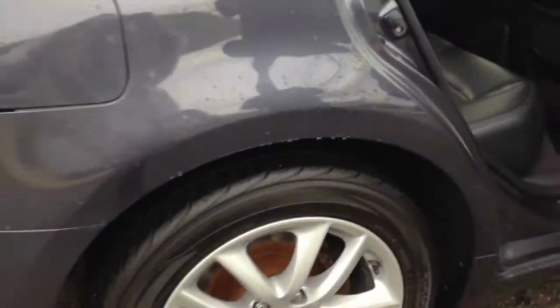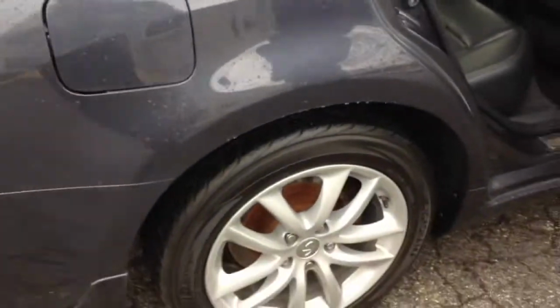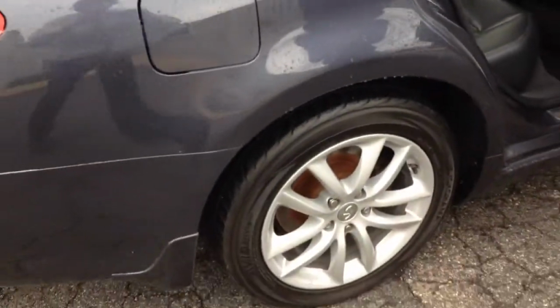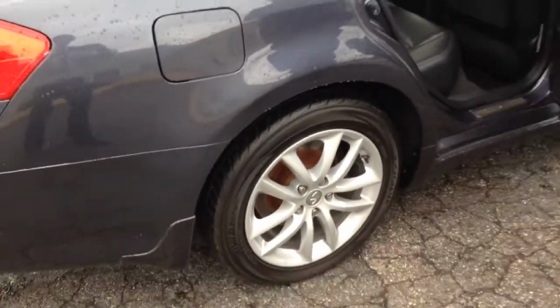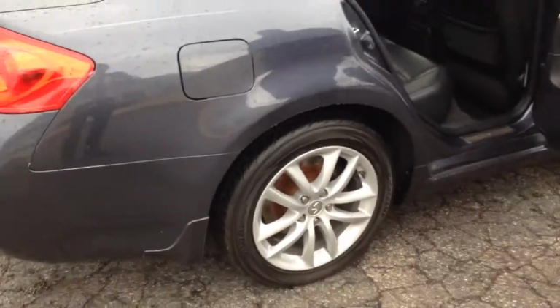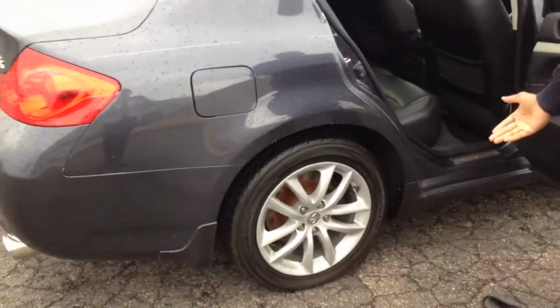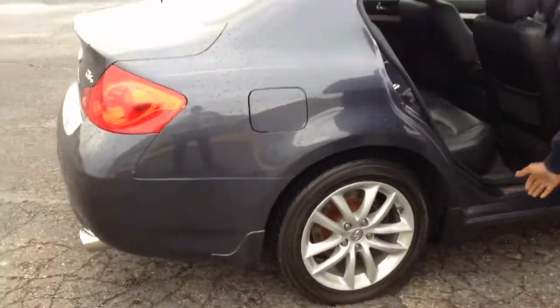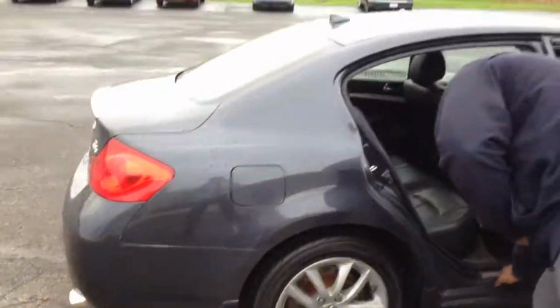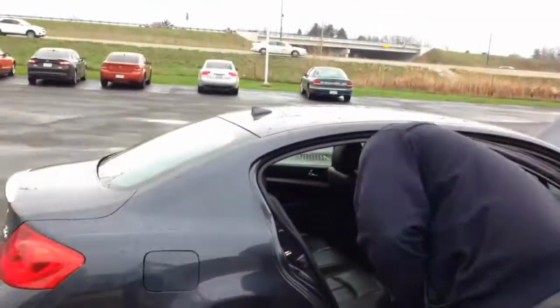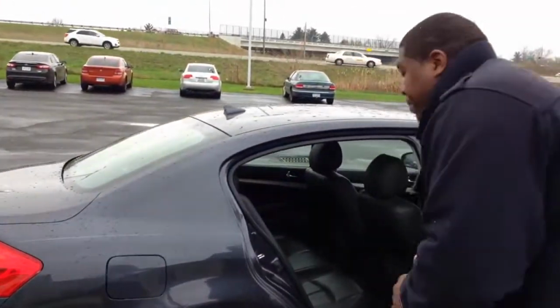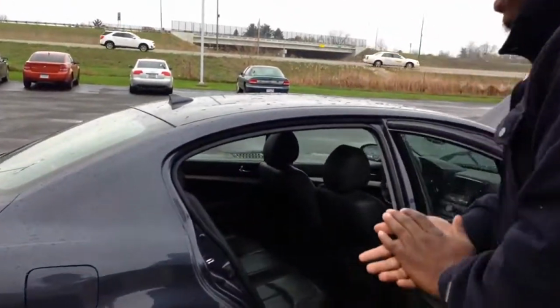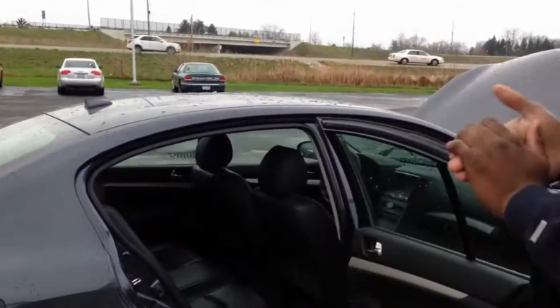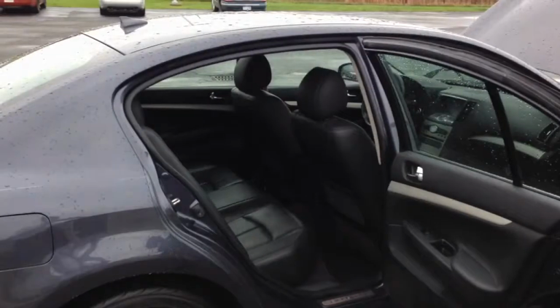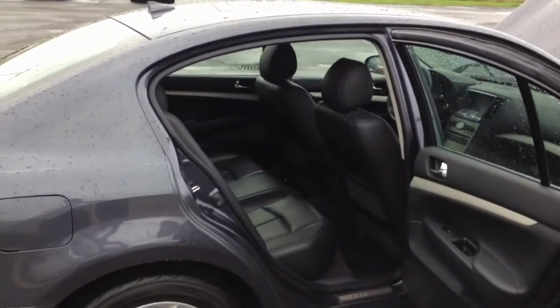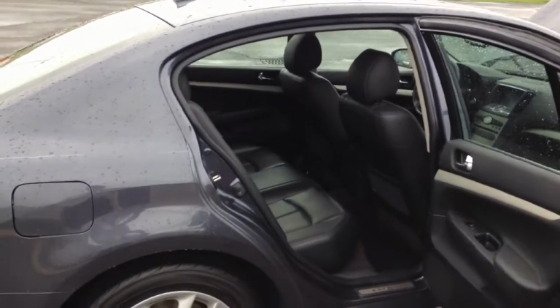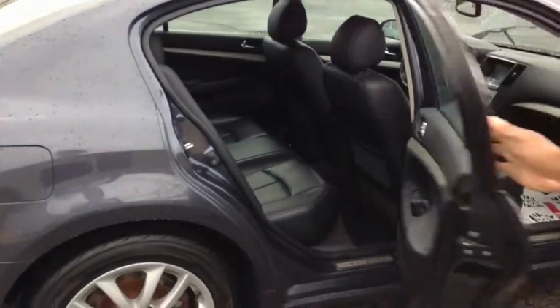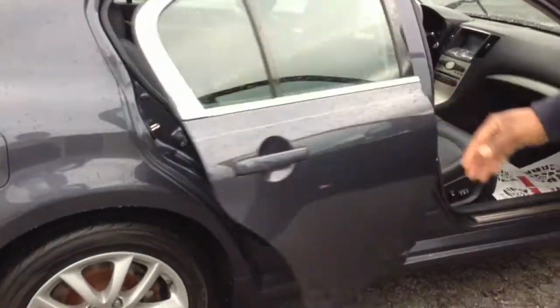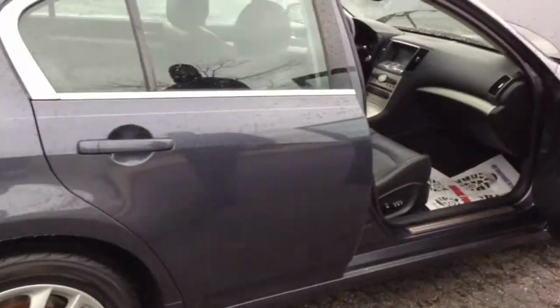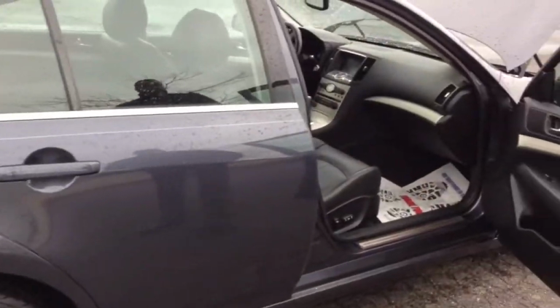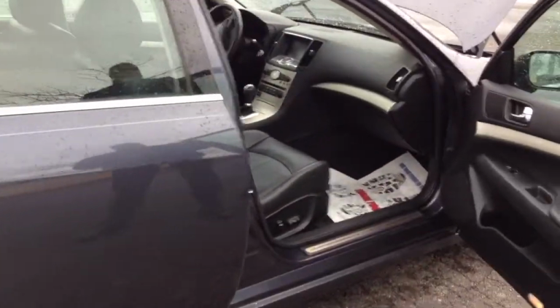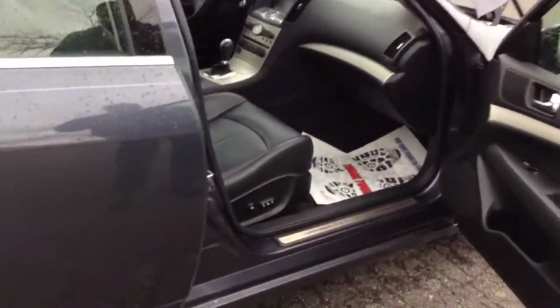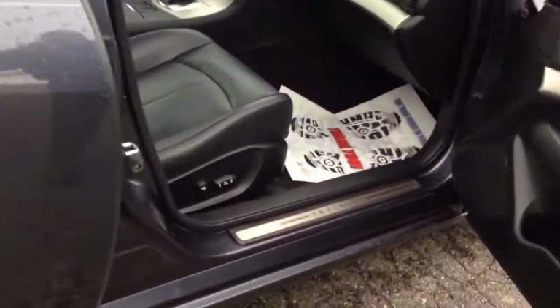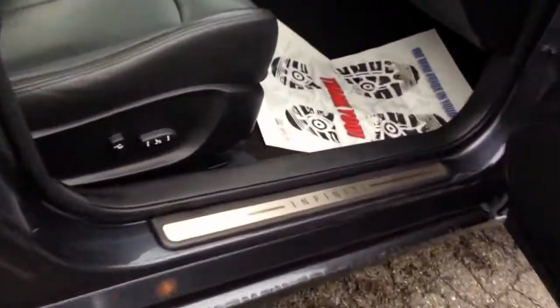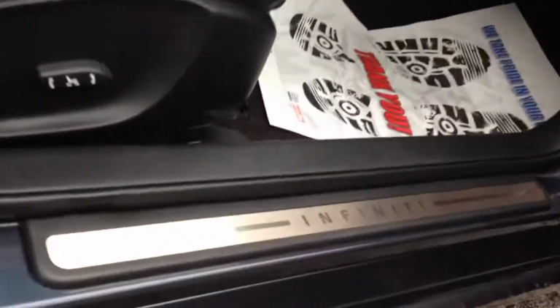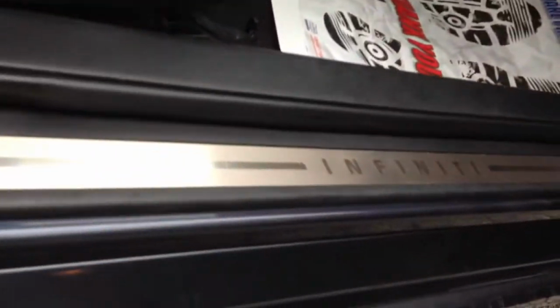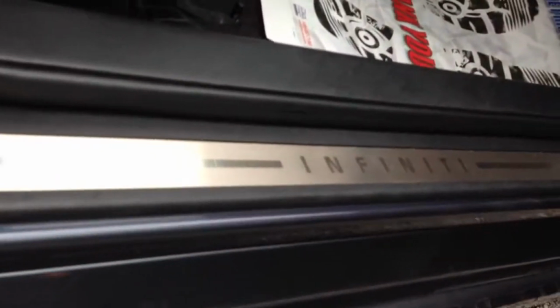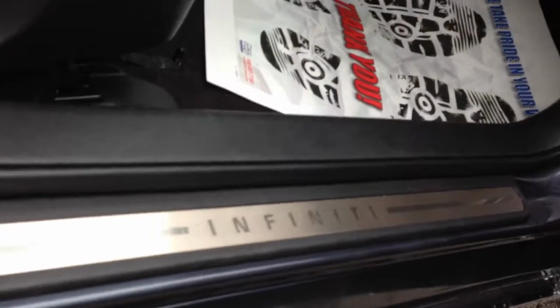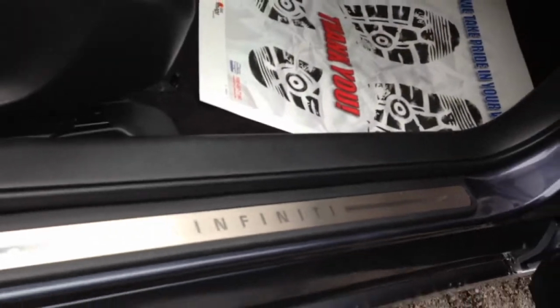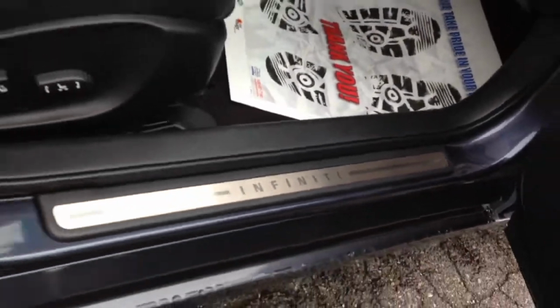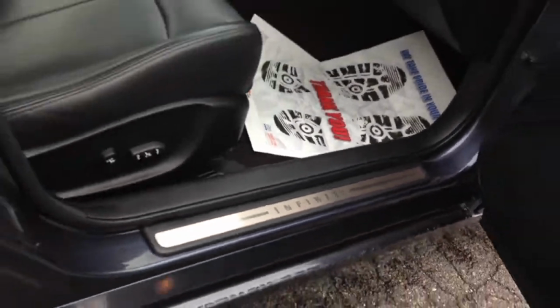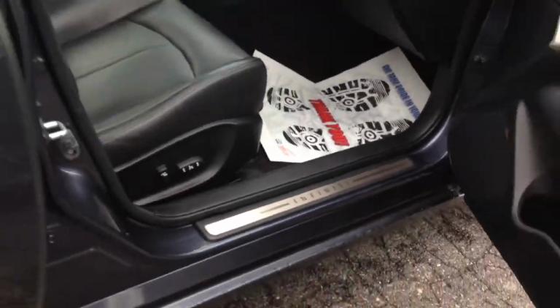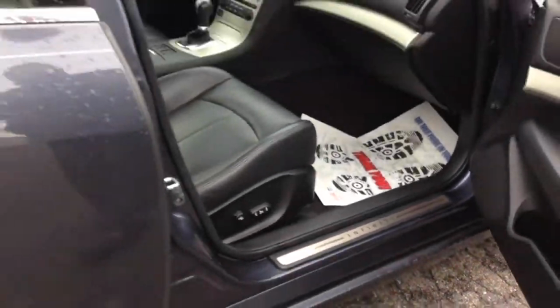All right, you can see the Infiniti anyway — embedded into the car. It's one of the nicest cars that we got around here. It's four, but it's one of the nicest cars we have. Very, very nice — 80,000 miles on it.